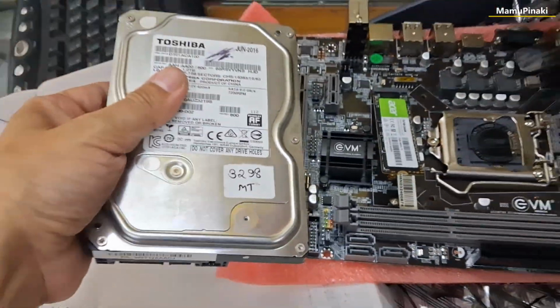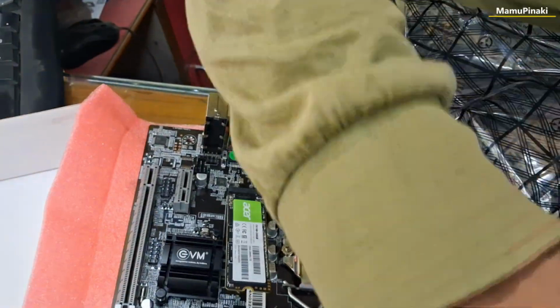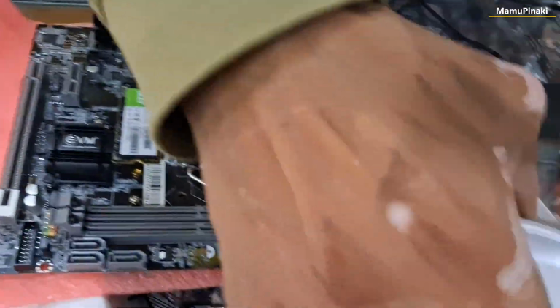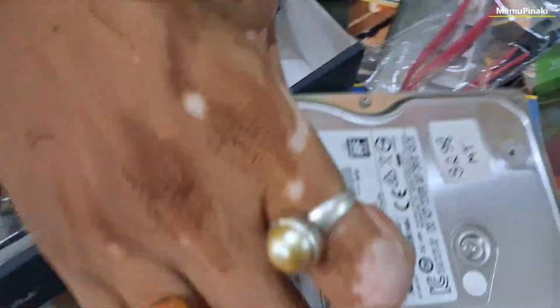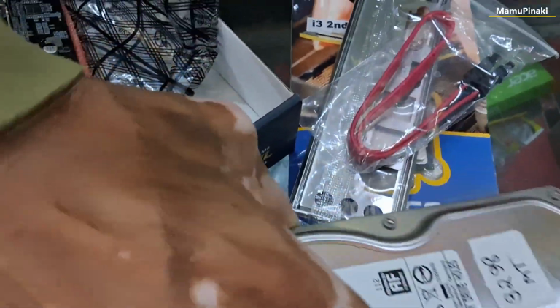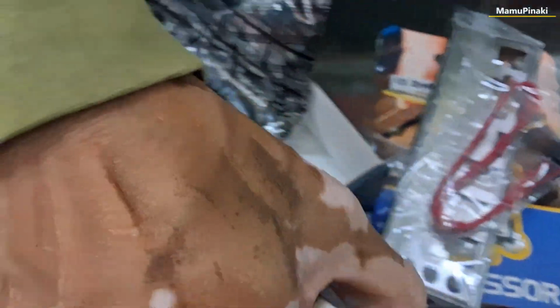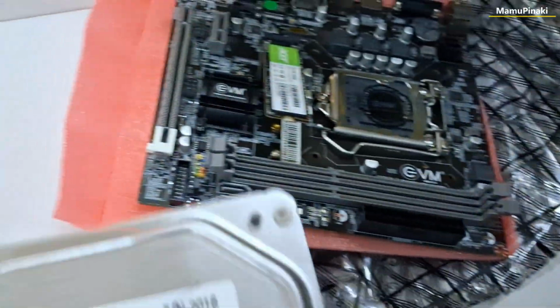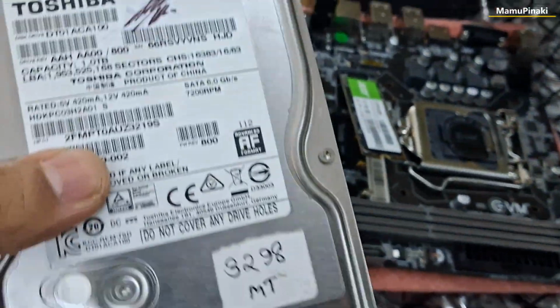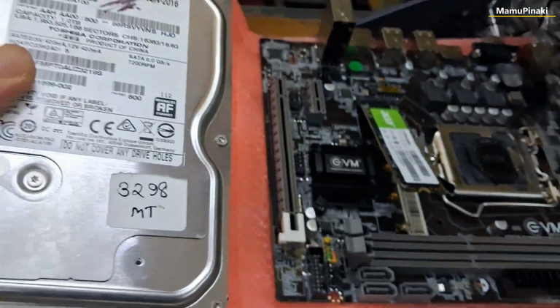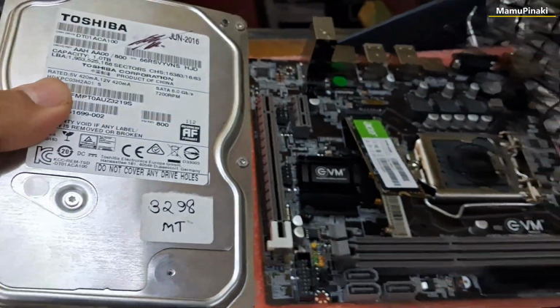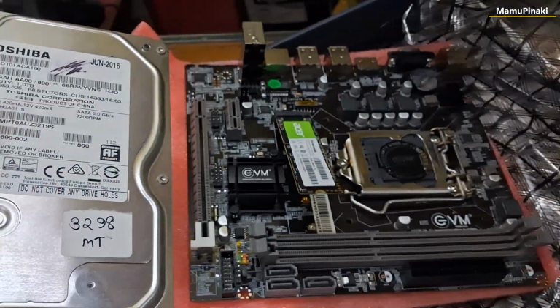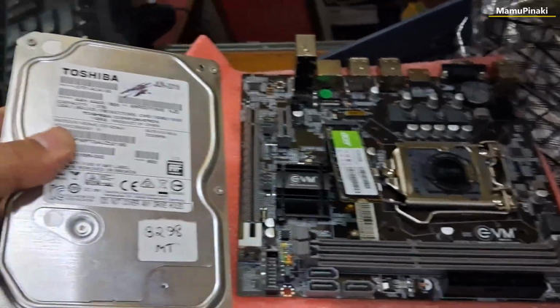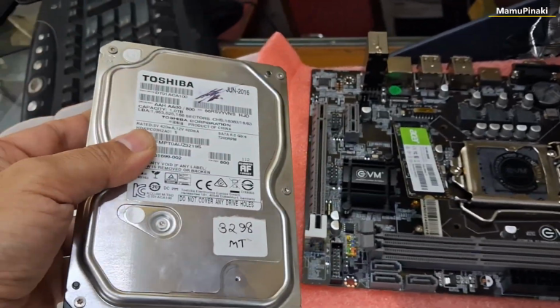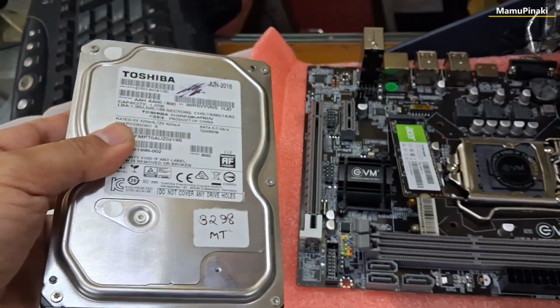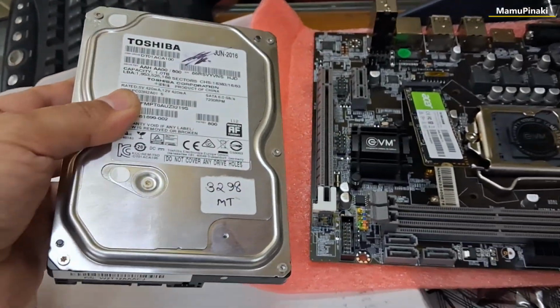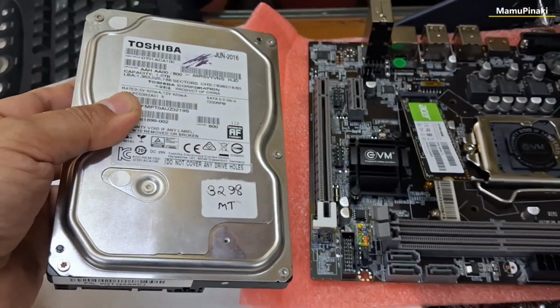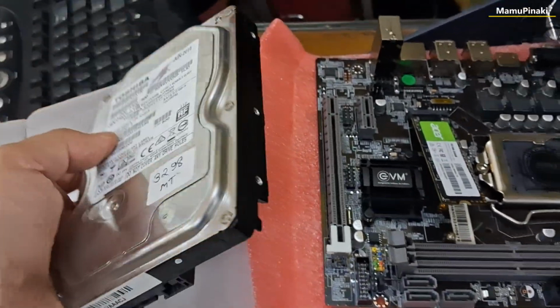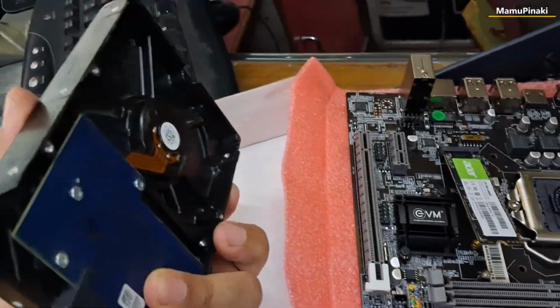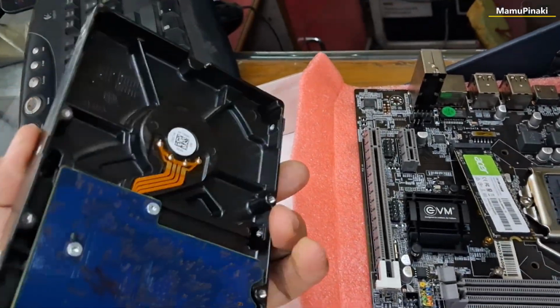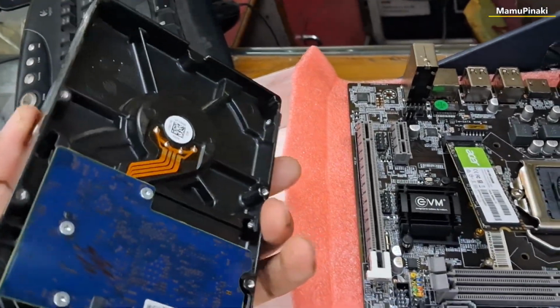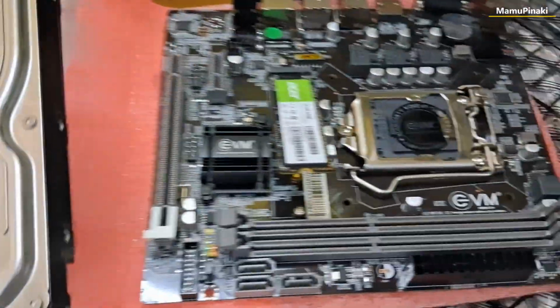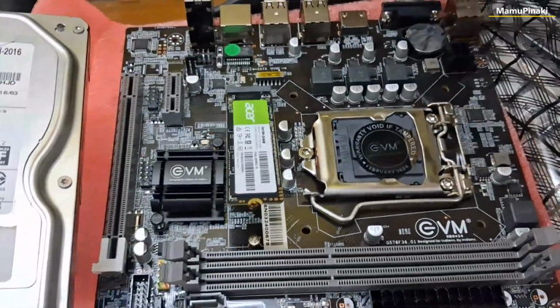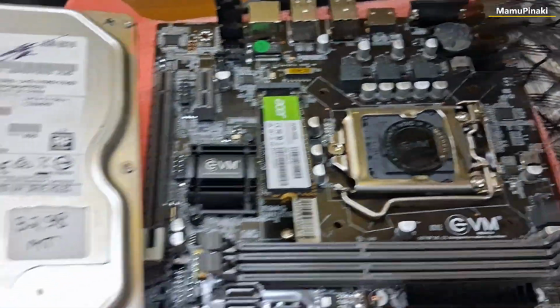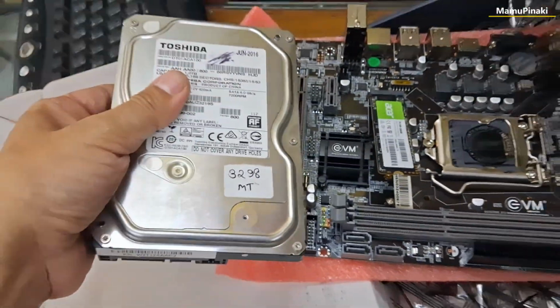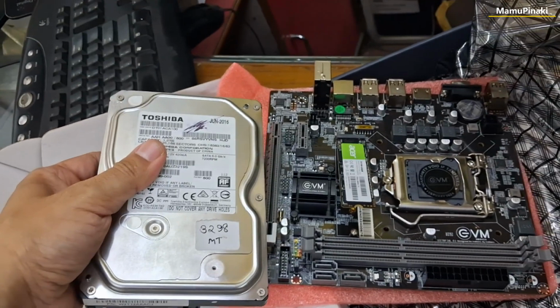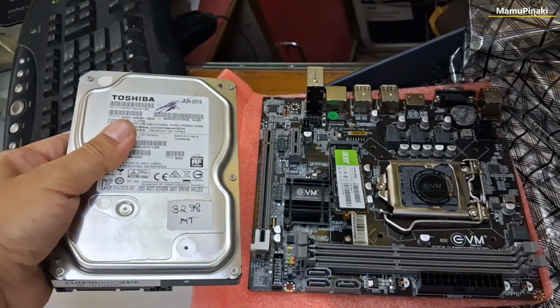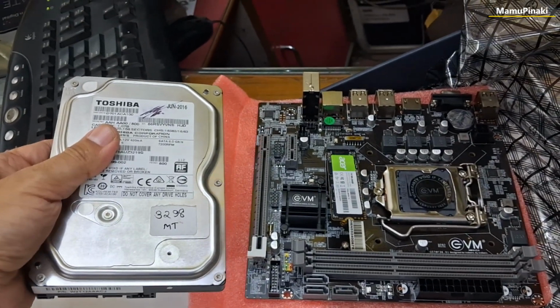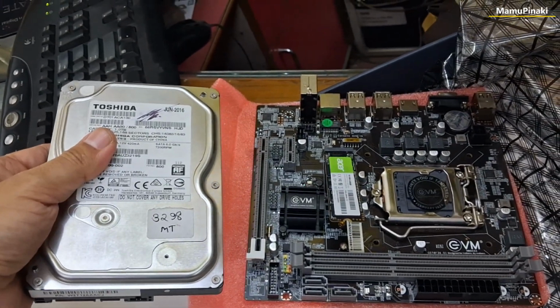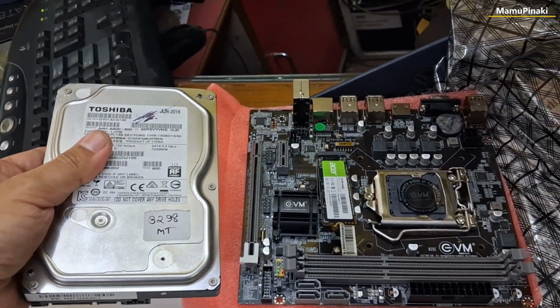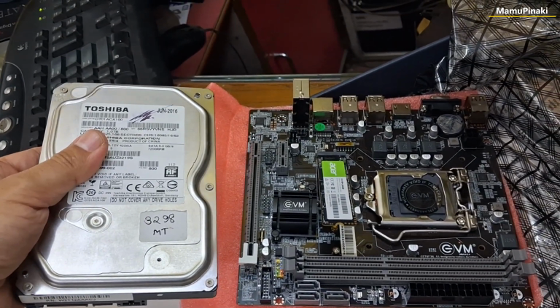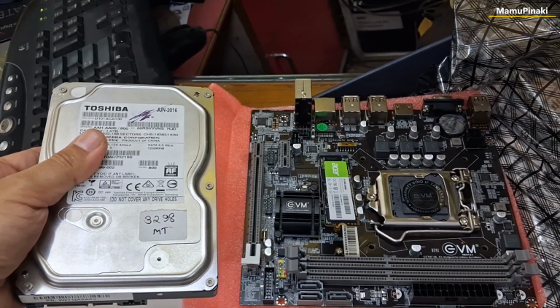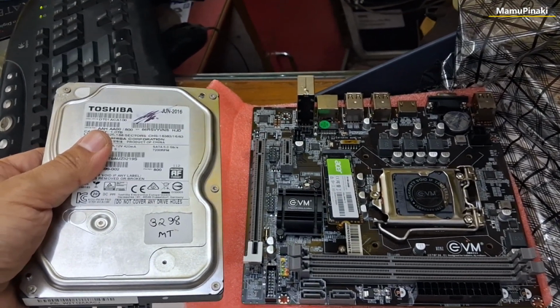Take a look at this SATA hard disk which is almost the size of the computer motherboard, and the new latest 2.5-inch hard disk, which shows how technology is changing fast and becoming advanced and smaller in size day by day.